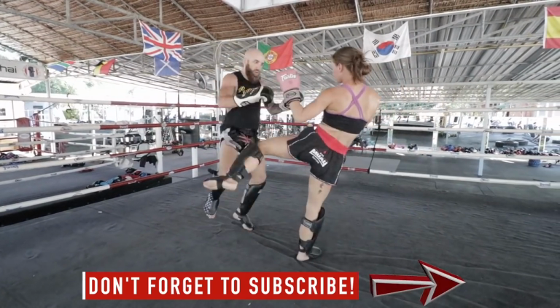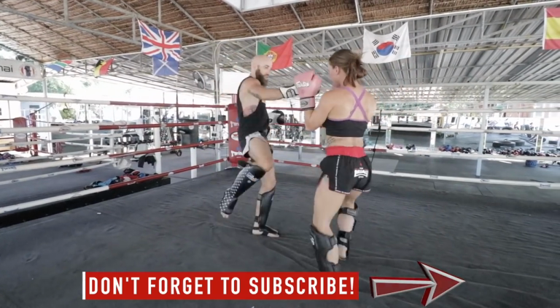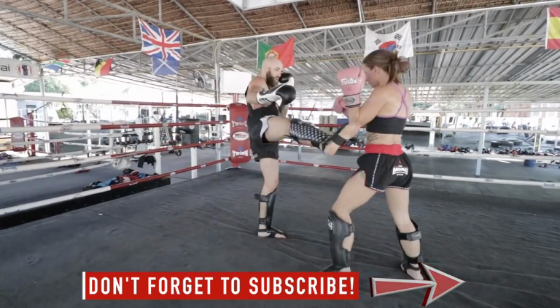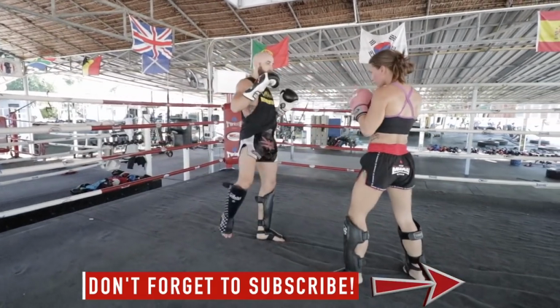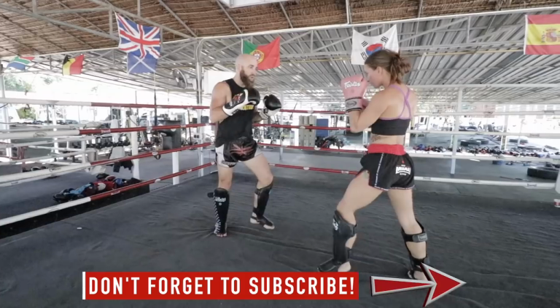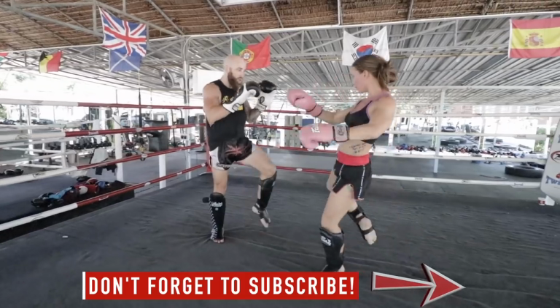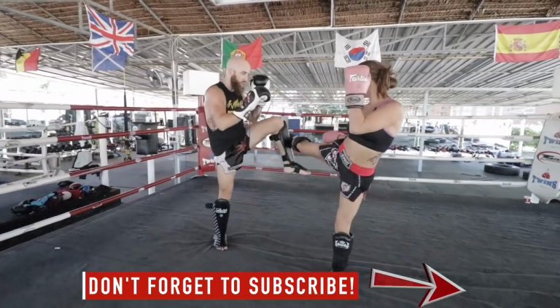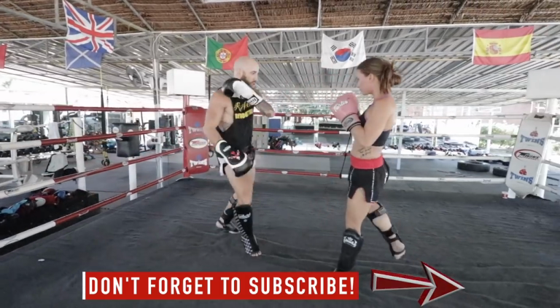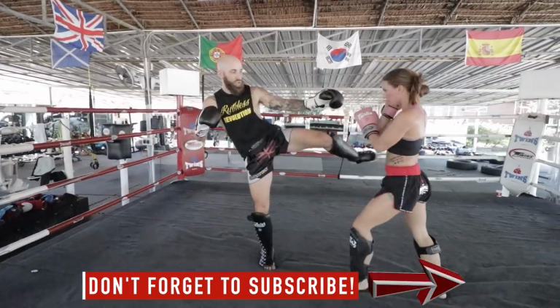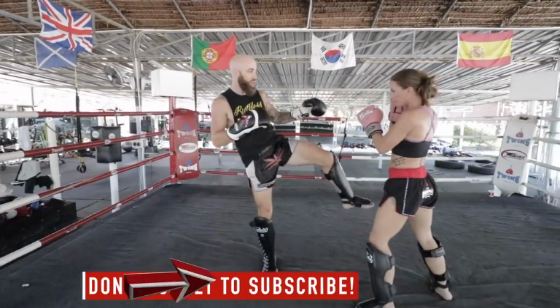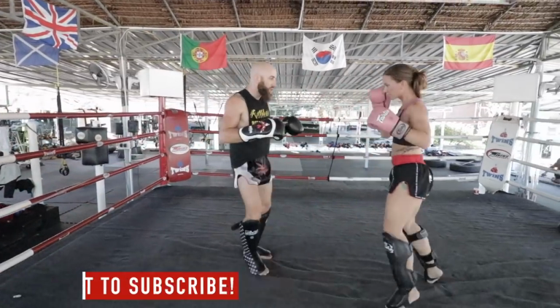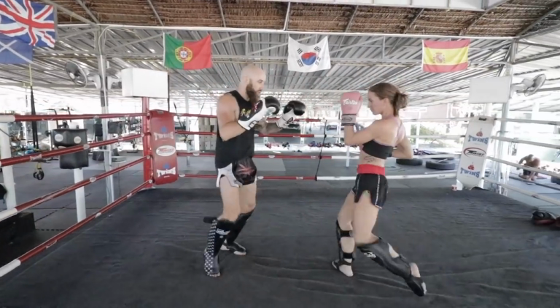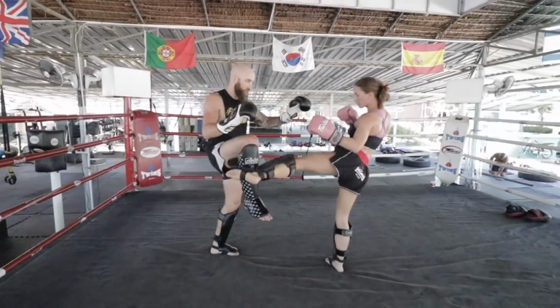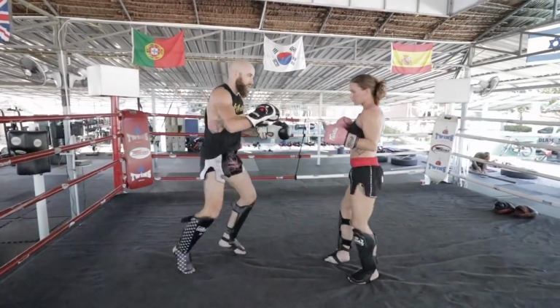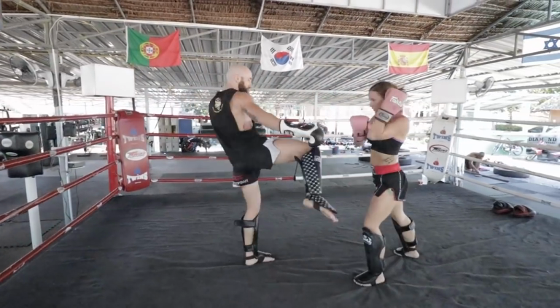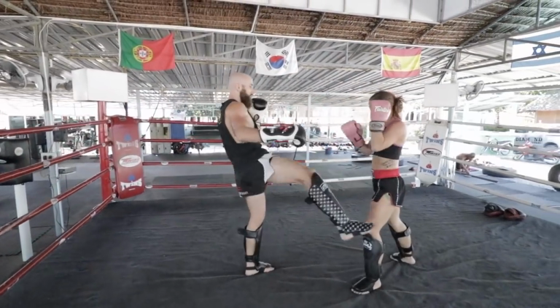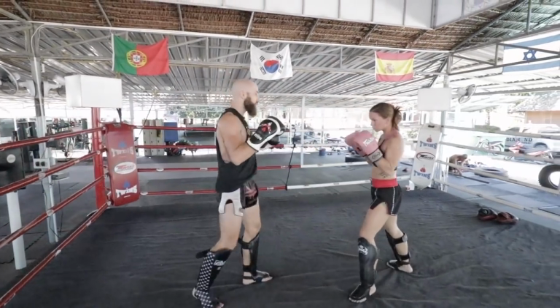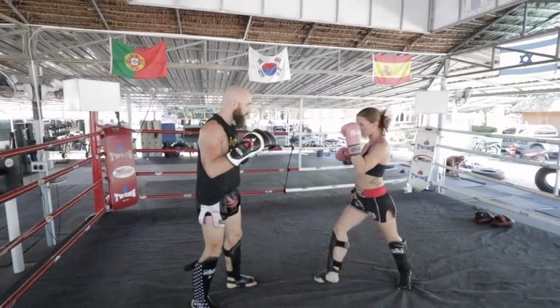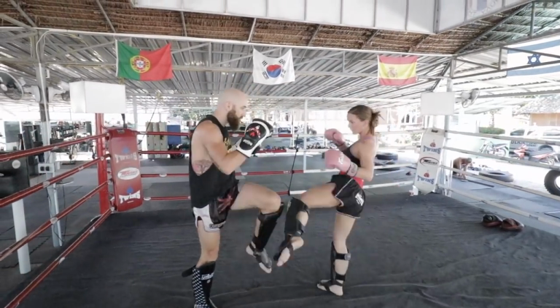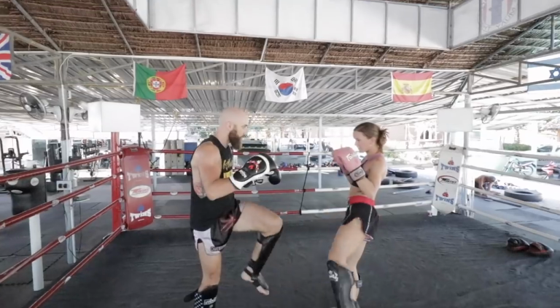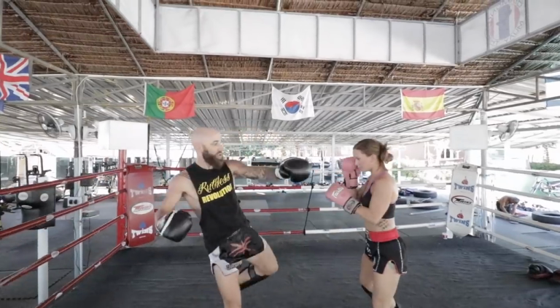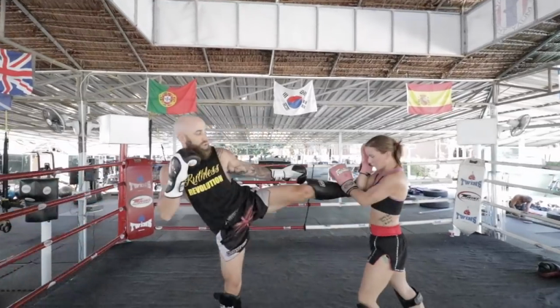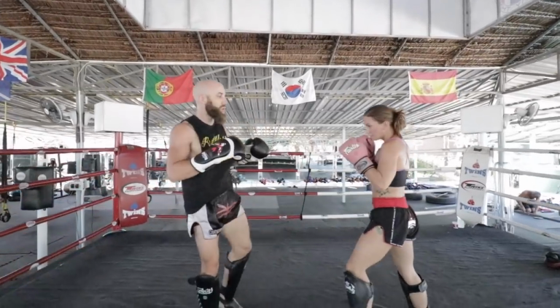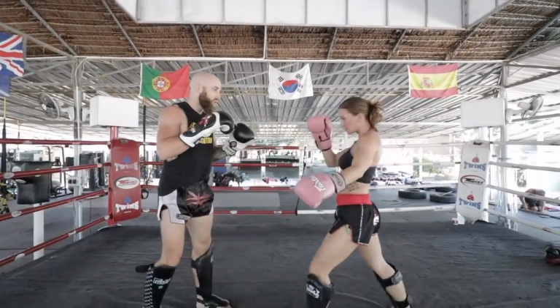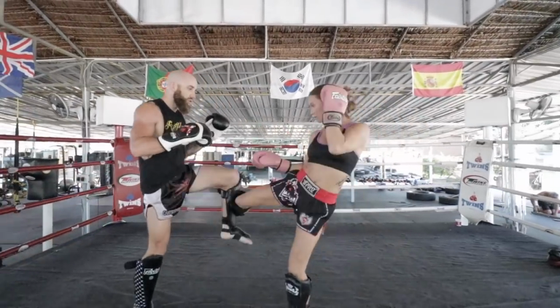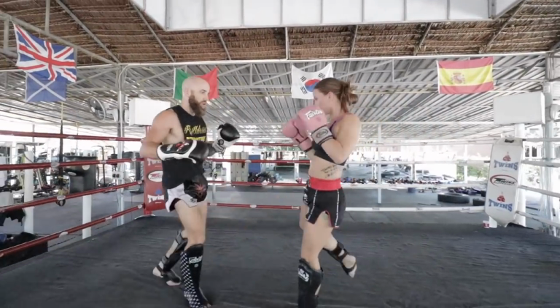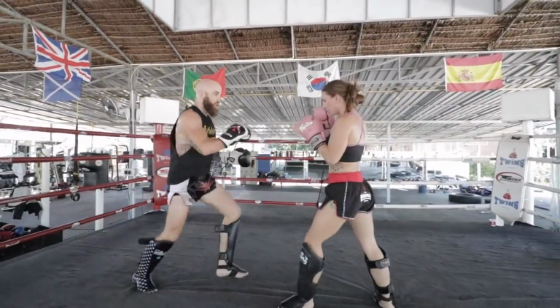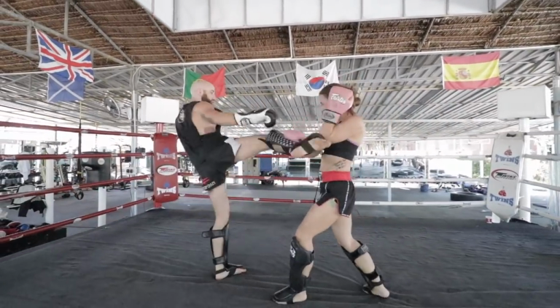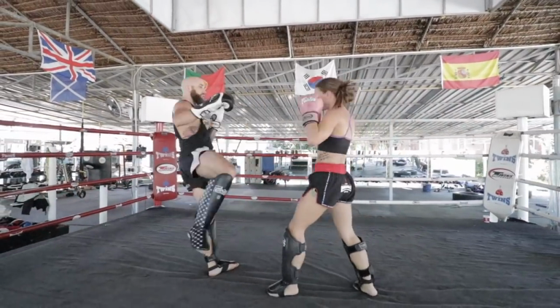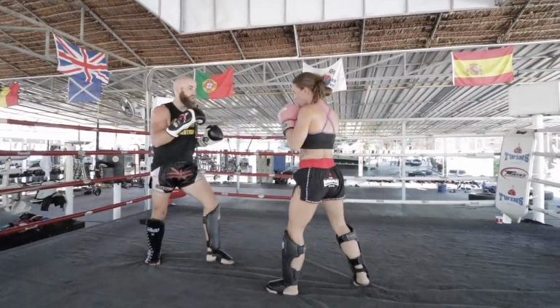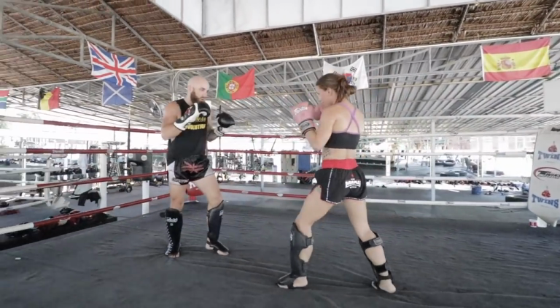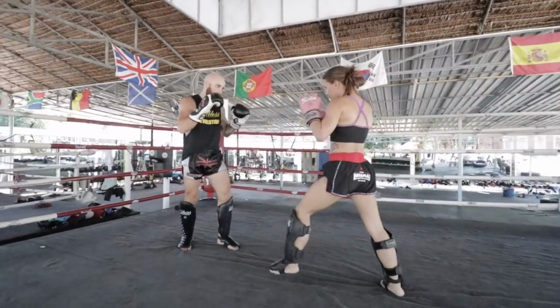Just make sure you have really good technique, you're focusing on form, and you're nice and controlled. Control and balance are everything.